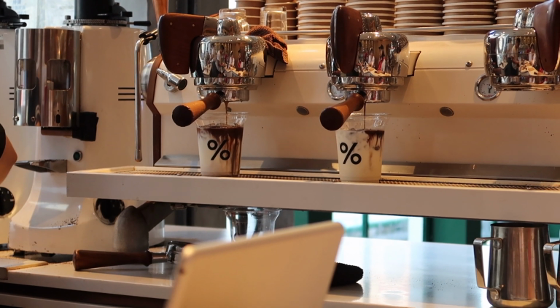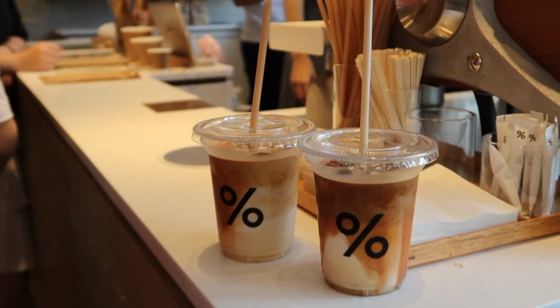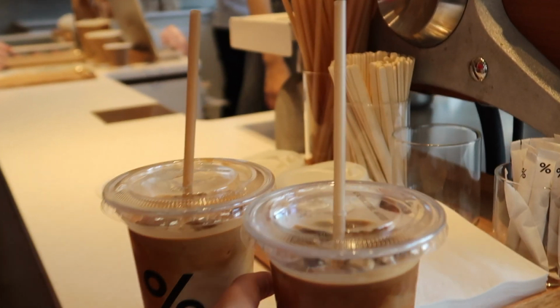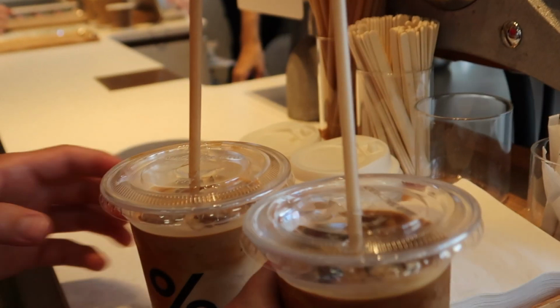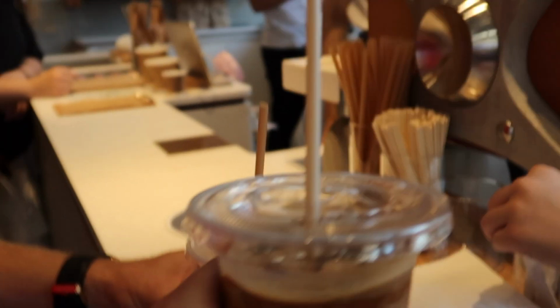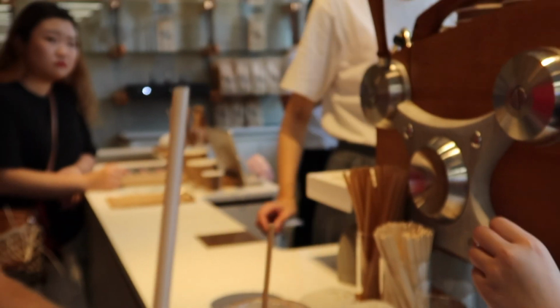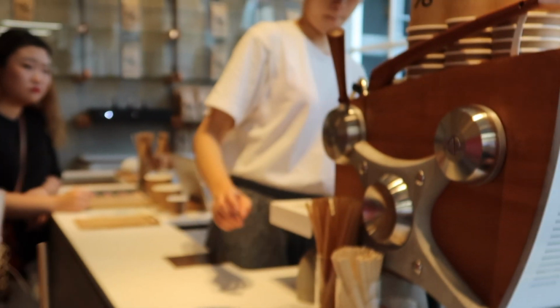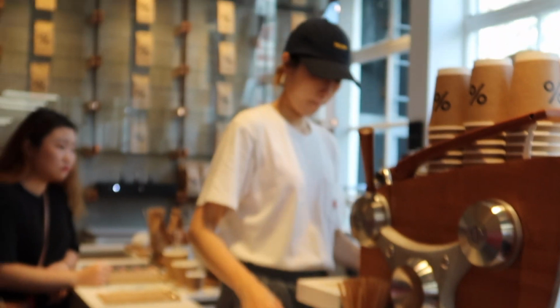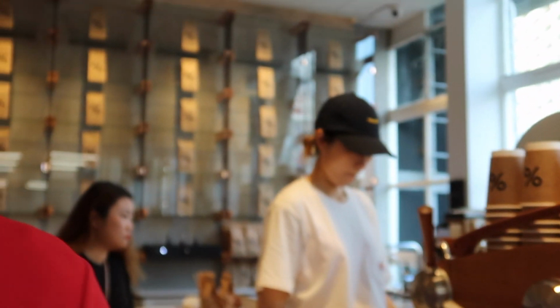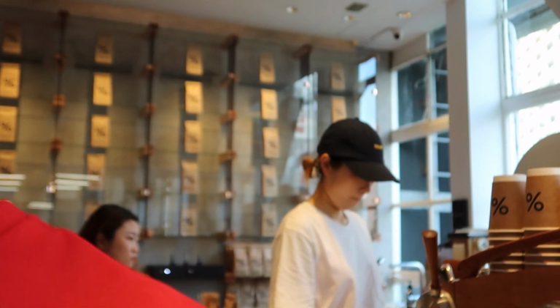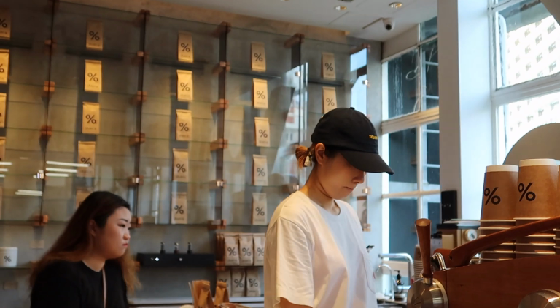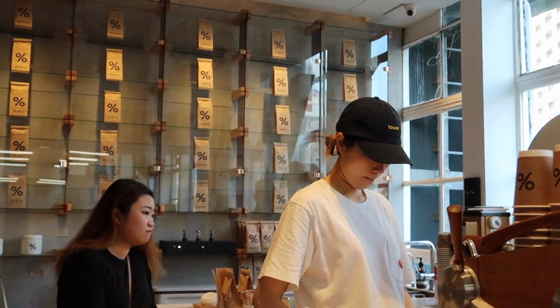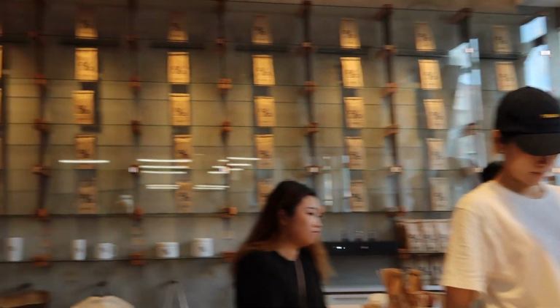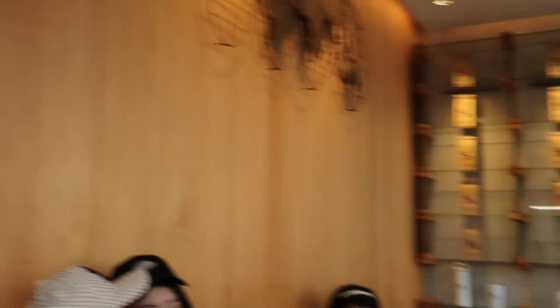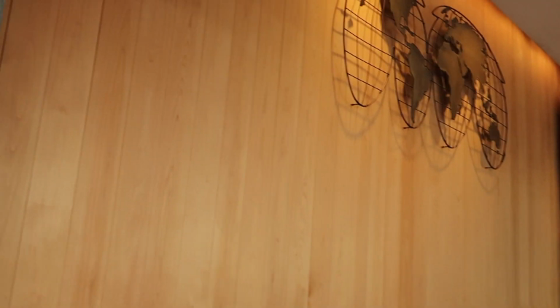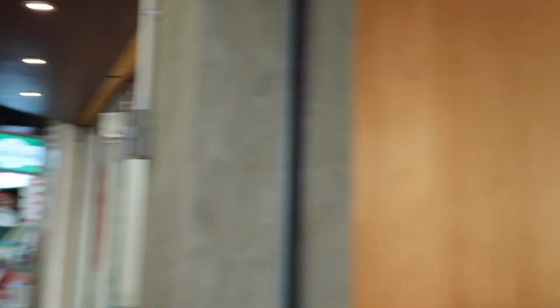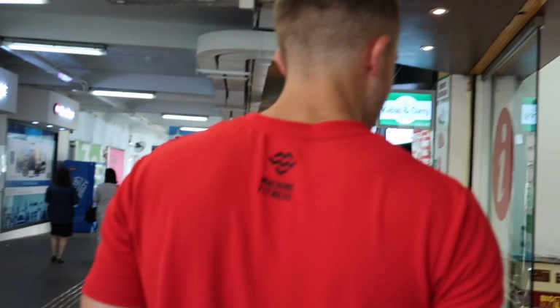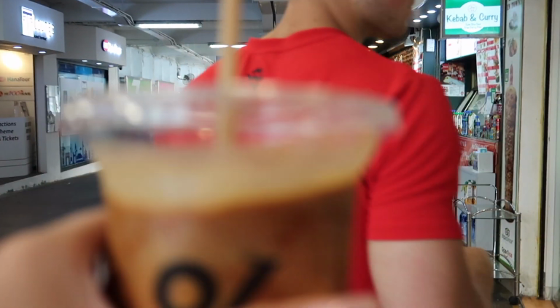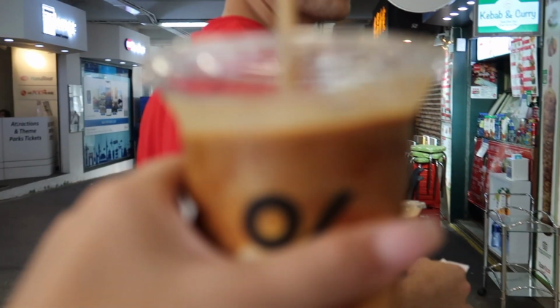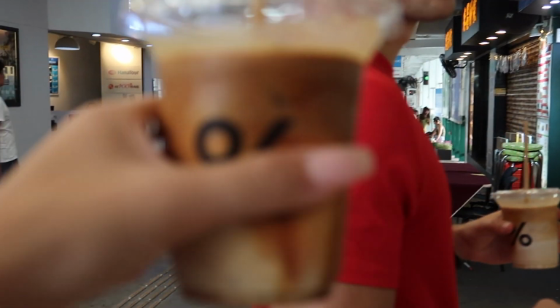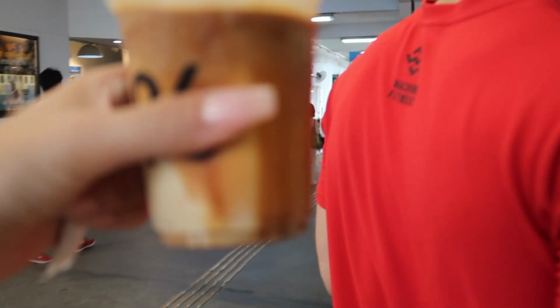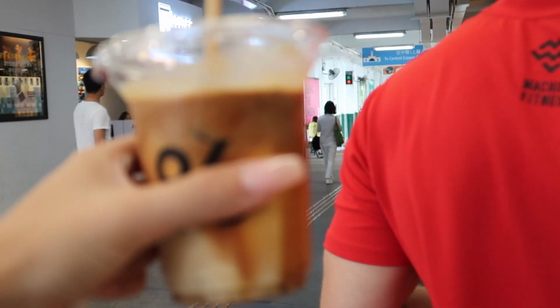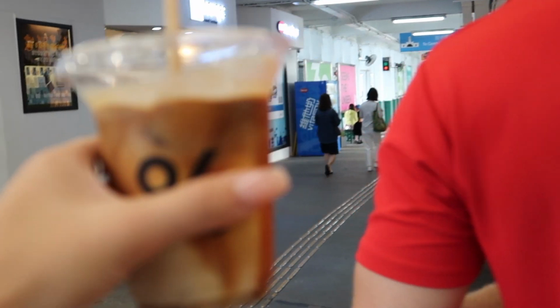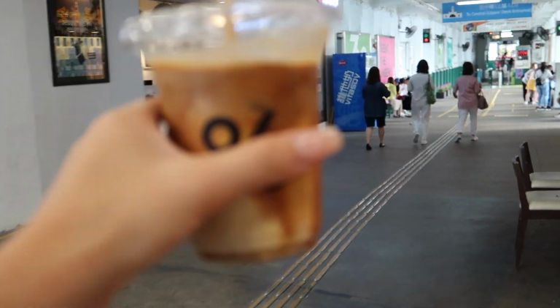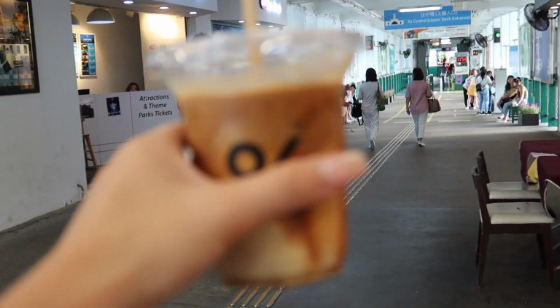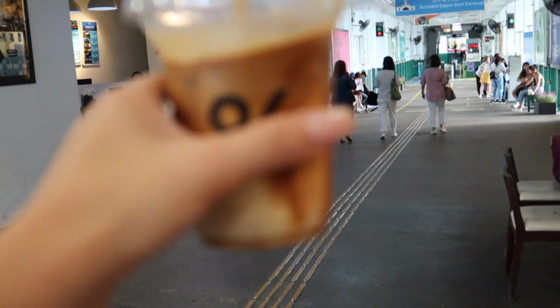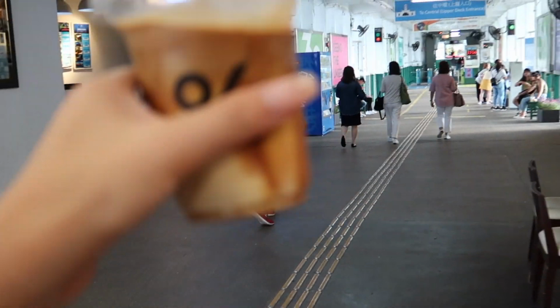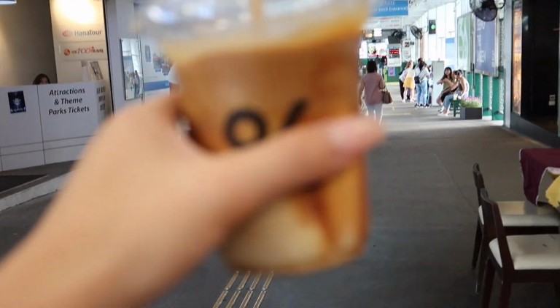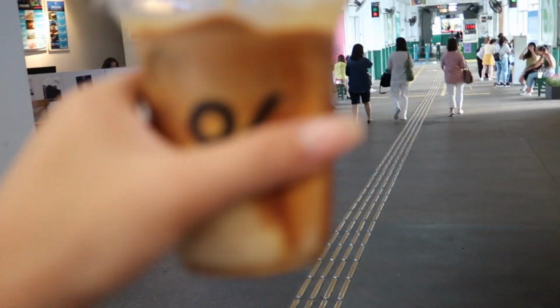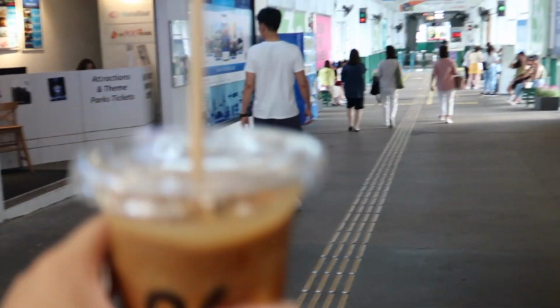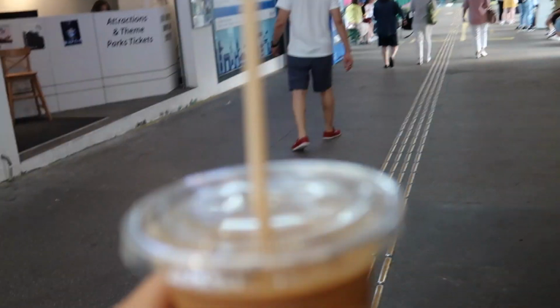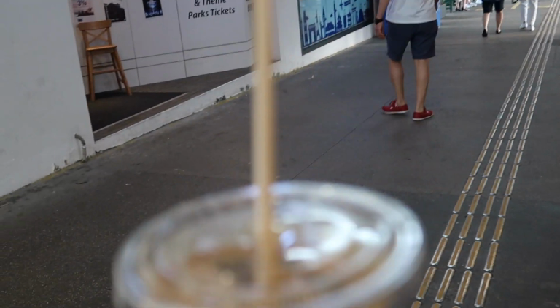We just got these really cool coffees from a place called Arabica. They are well known for having really good quality coffee beans, so I'm excited to try these.